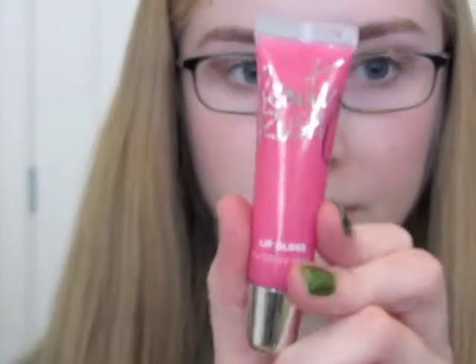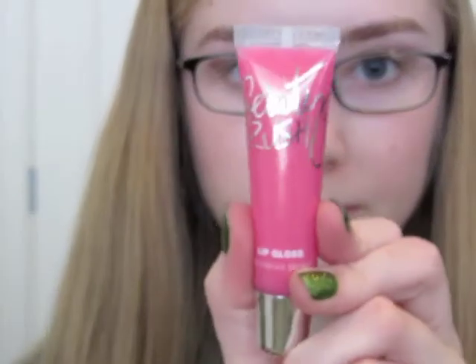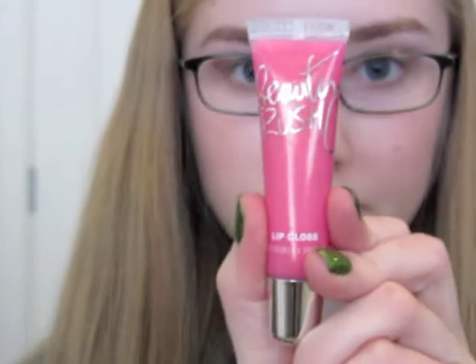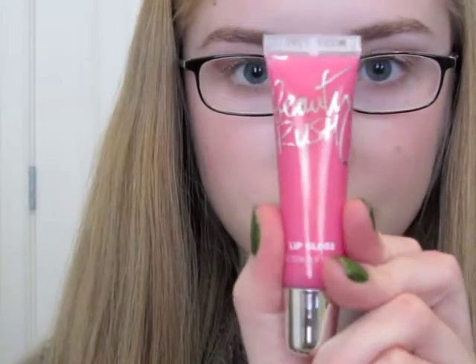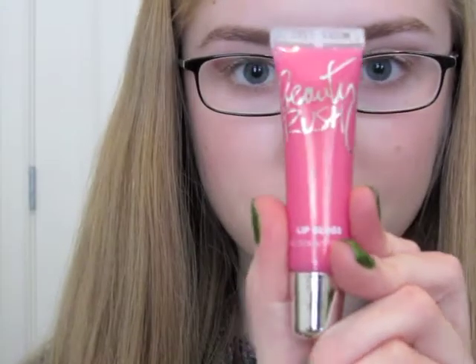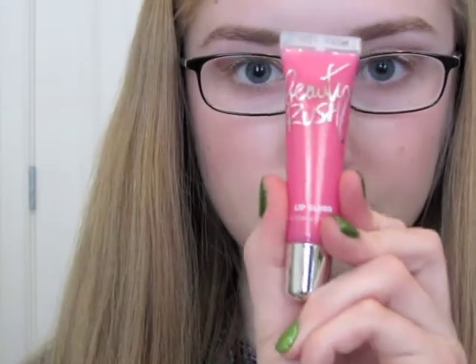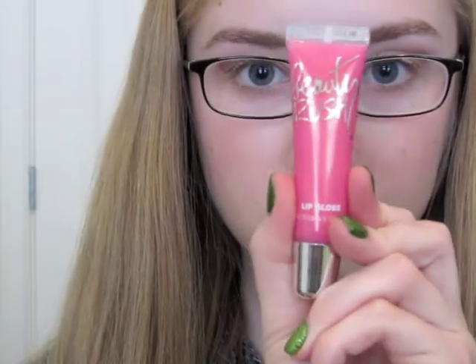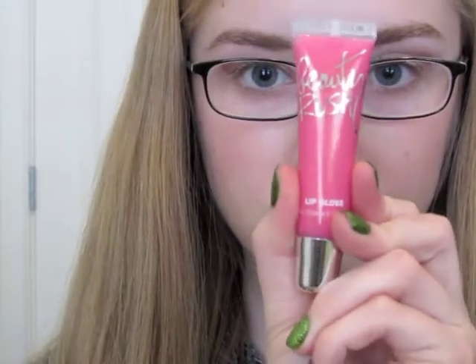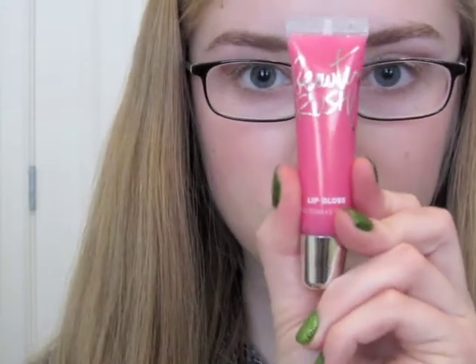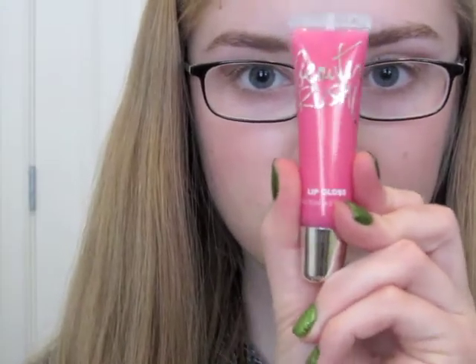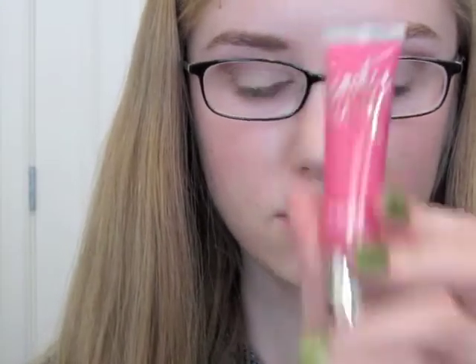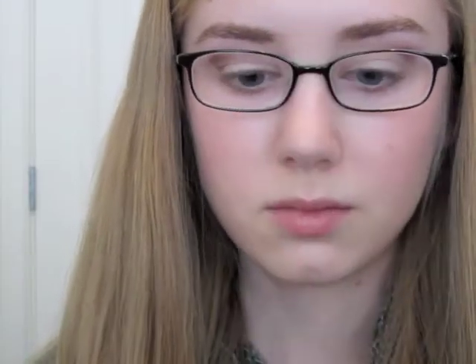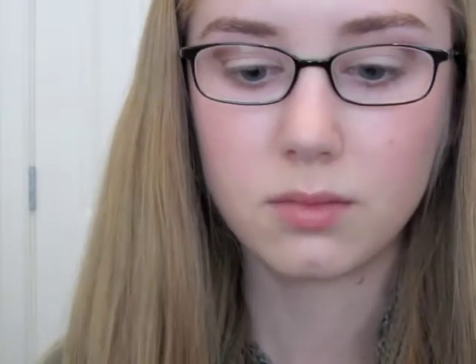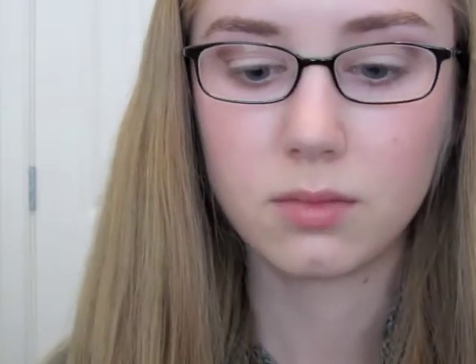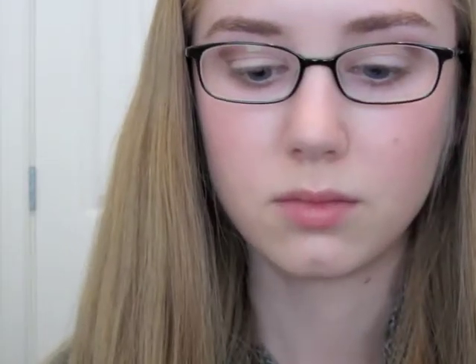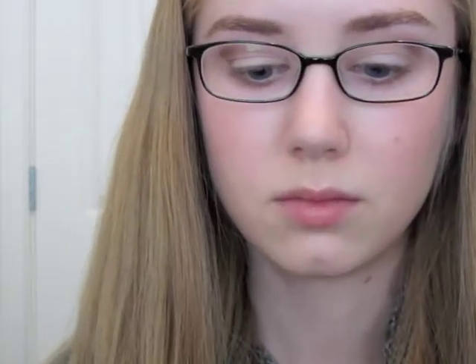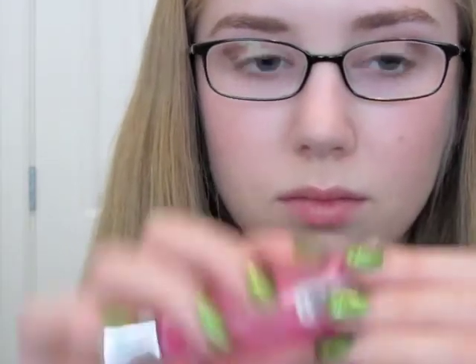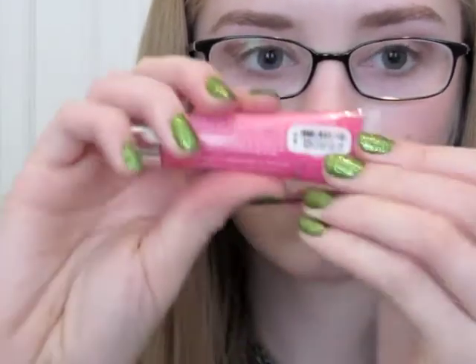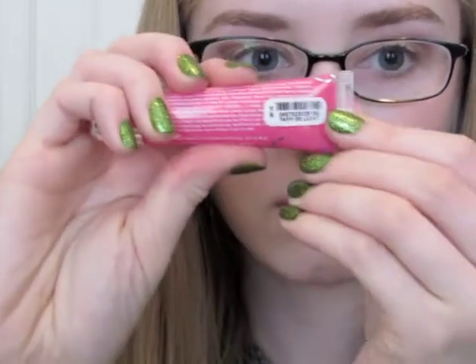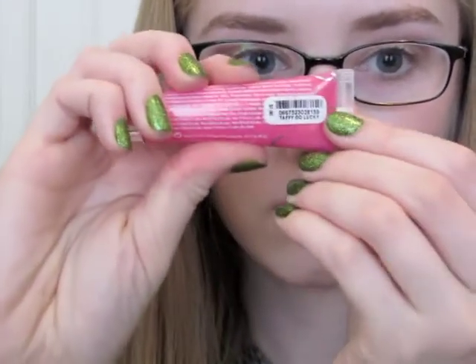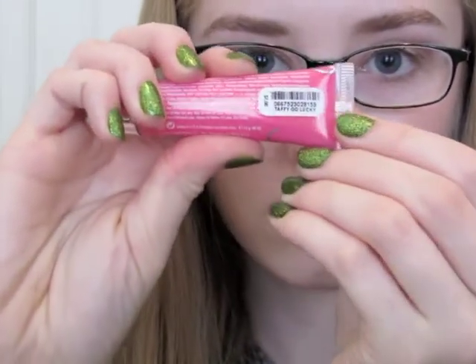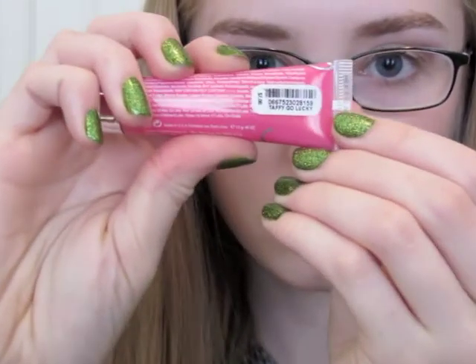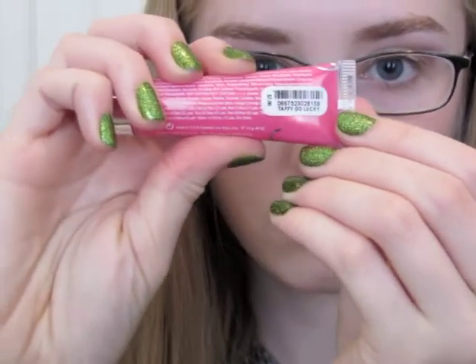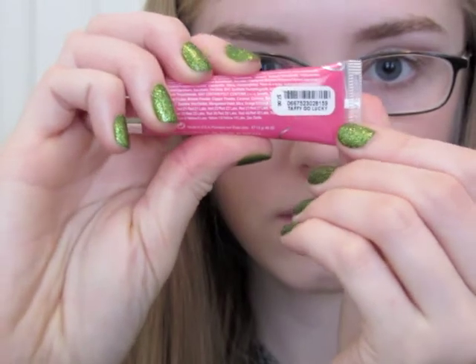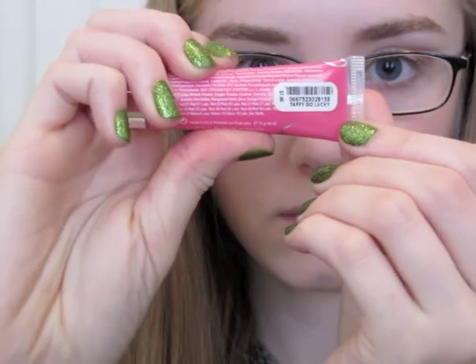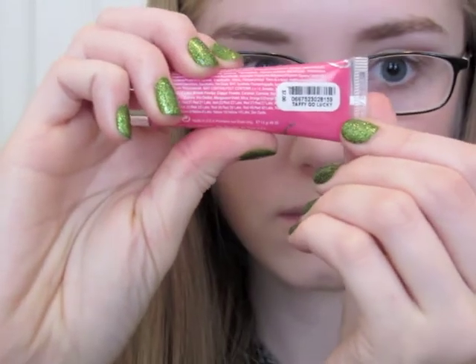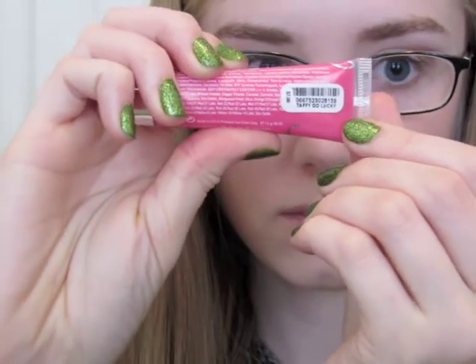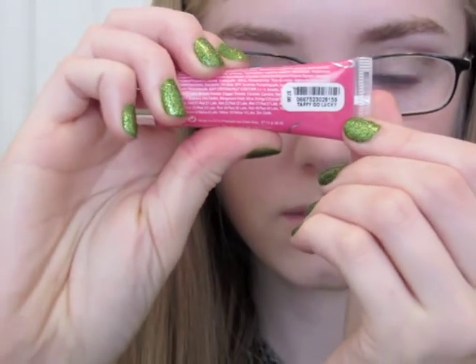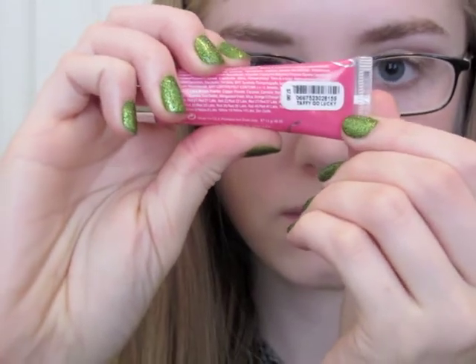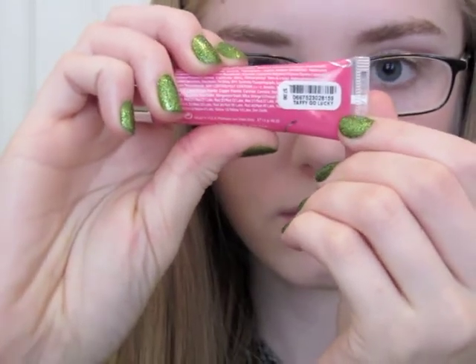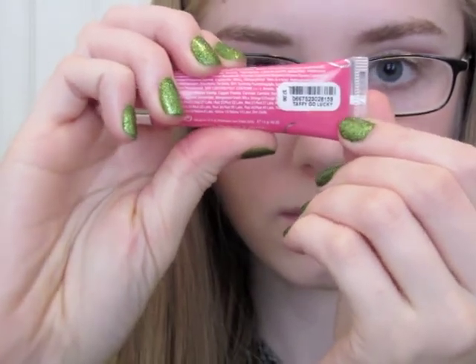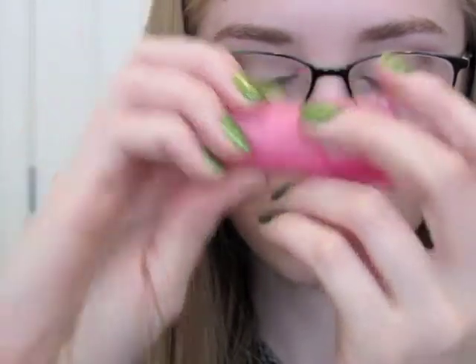Then I'm going to apply my Victoria's Secret Beauty Rush Lip Gloss in the color Taffy Go Lucky. It's a pretty bubblegum pink with gold shimmer in it.